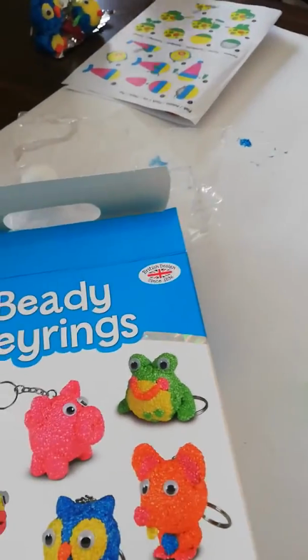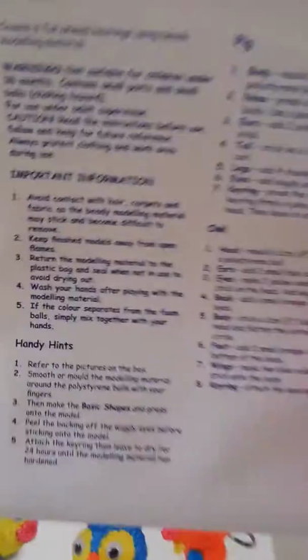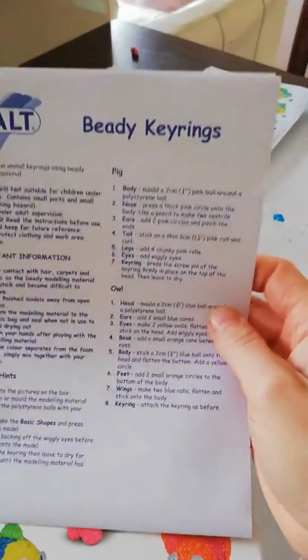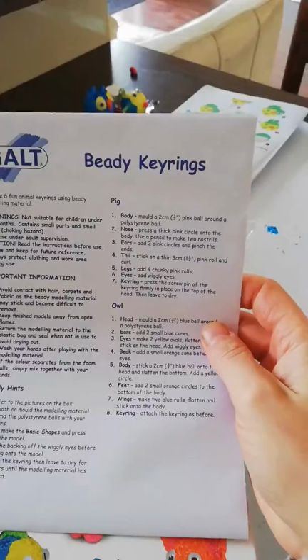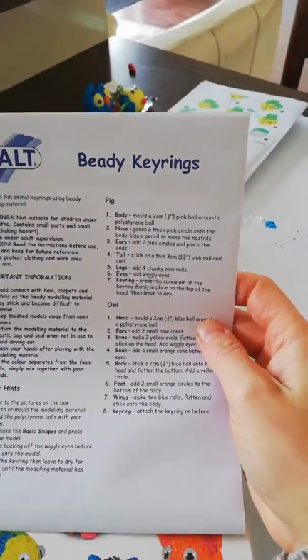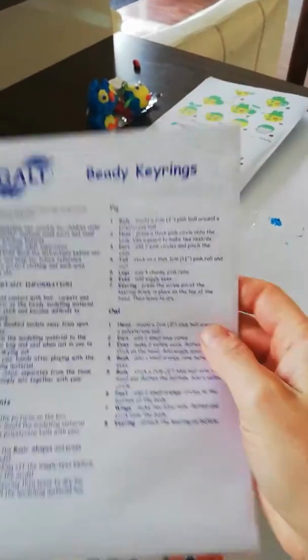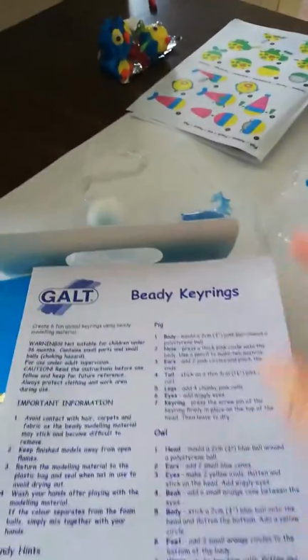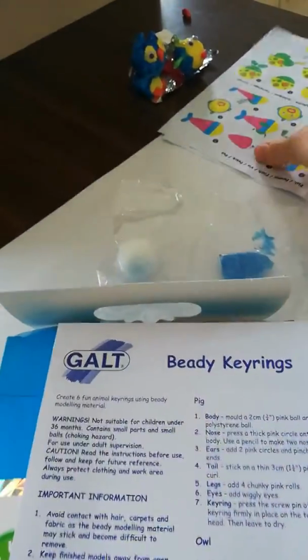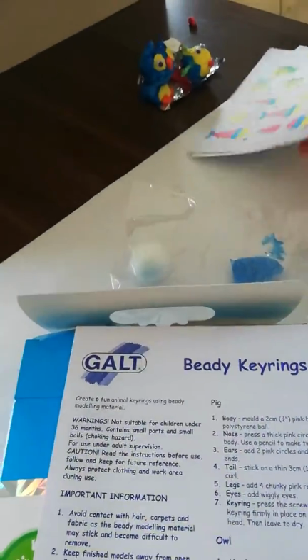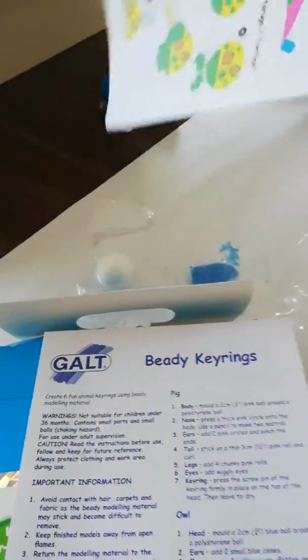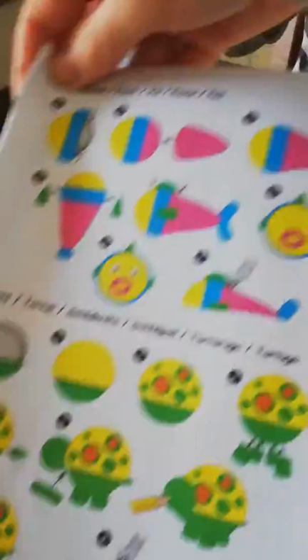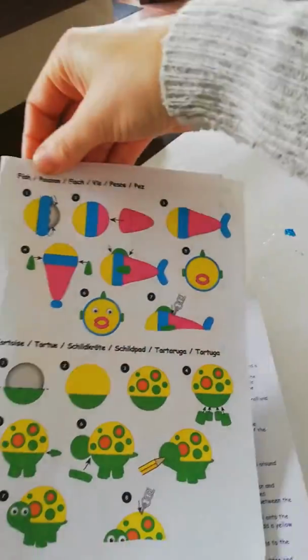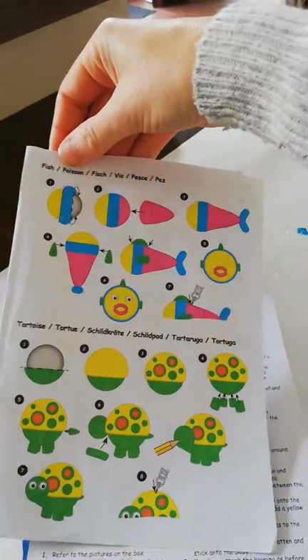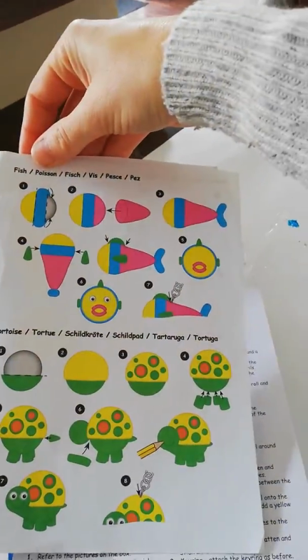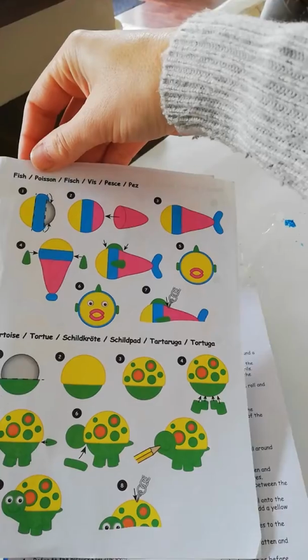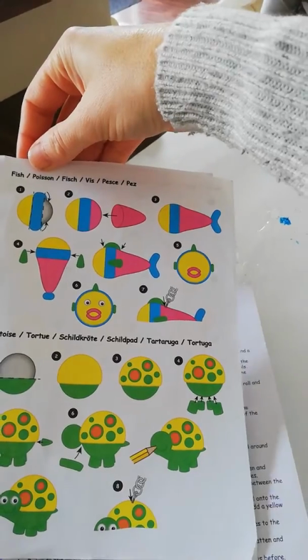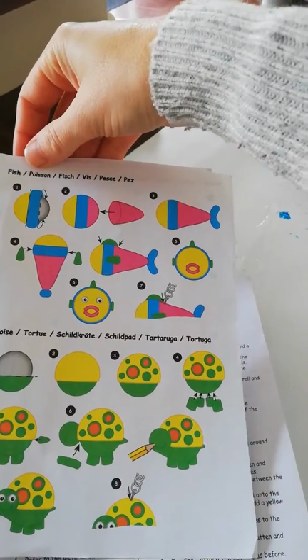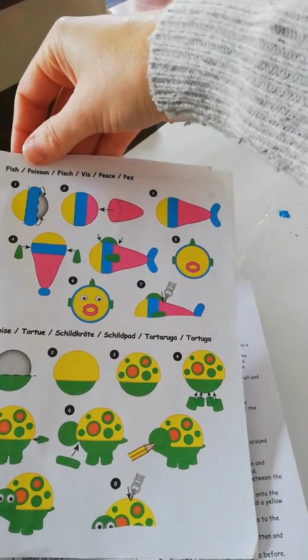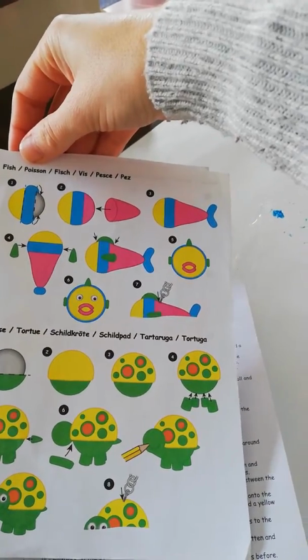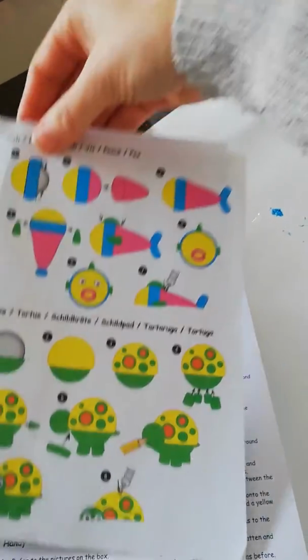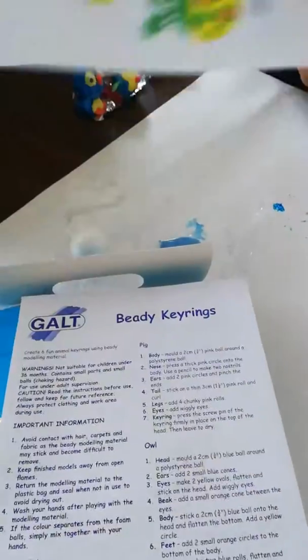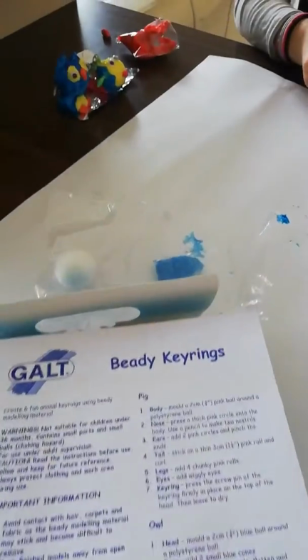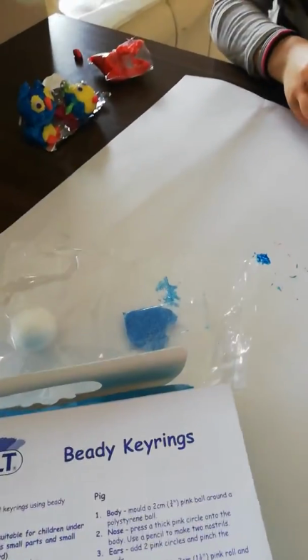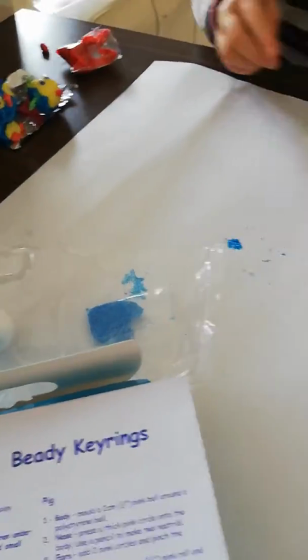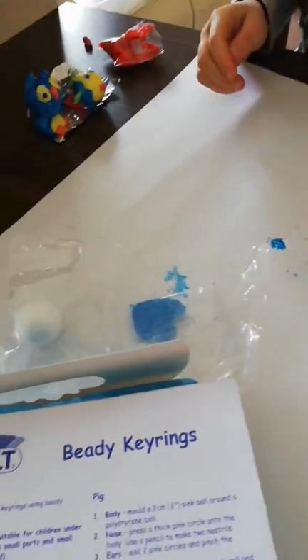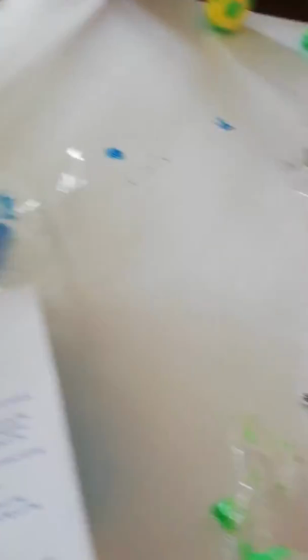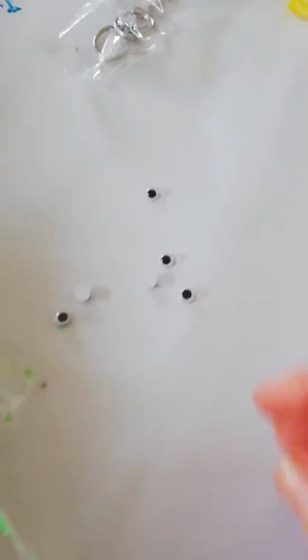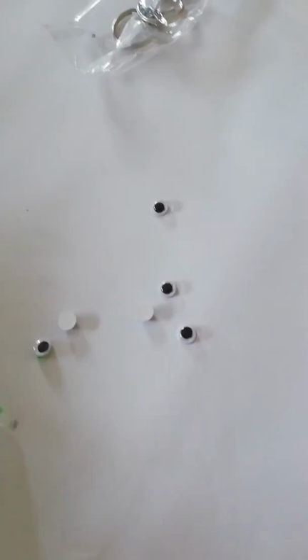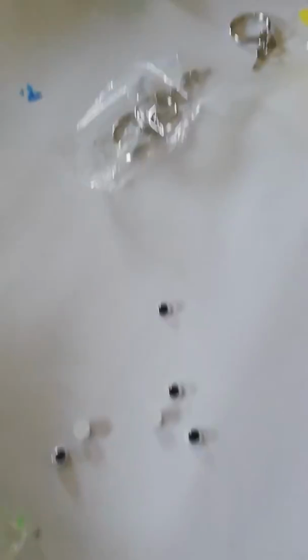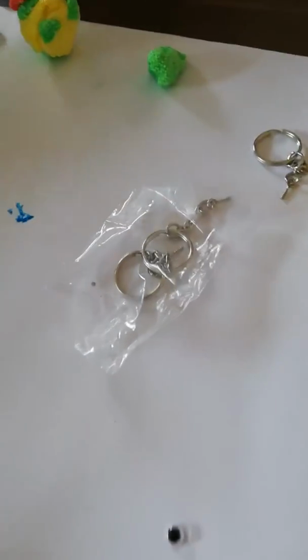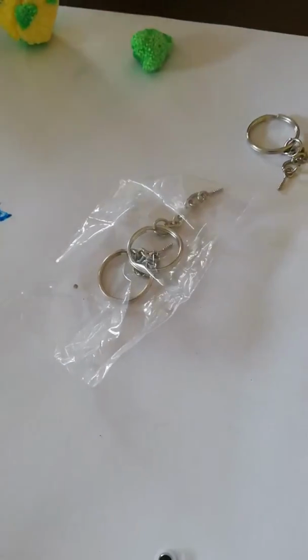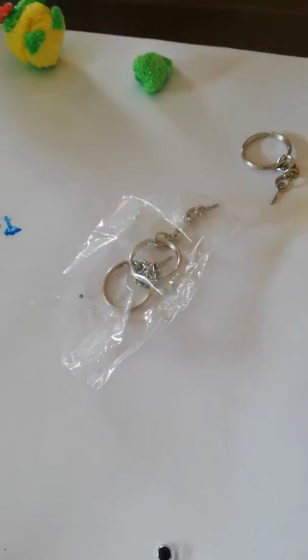It comes with written instructions on how to do everything, but also really nice picture instructions so that younger people who can't read can still make these. It also comes with loads of little googly eyes and some keyring chains.